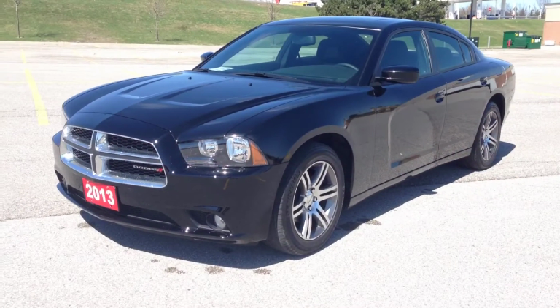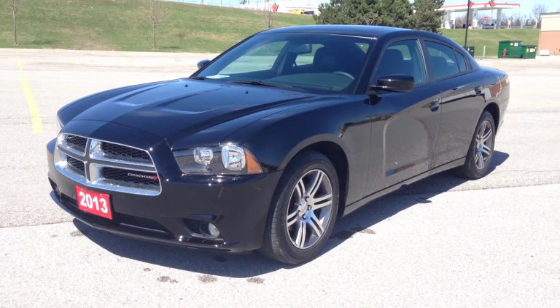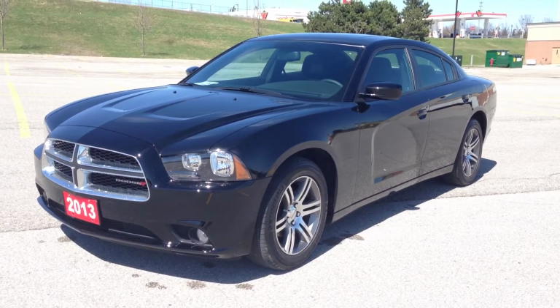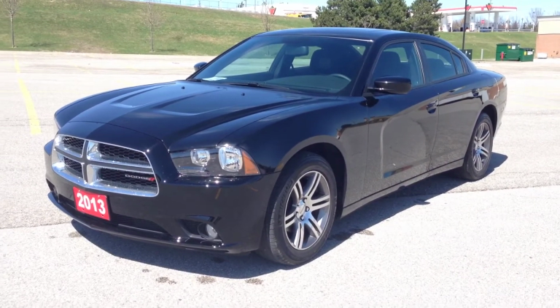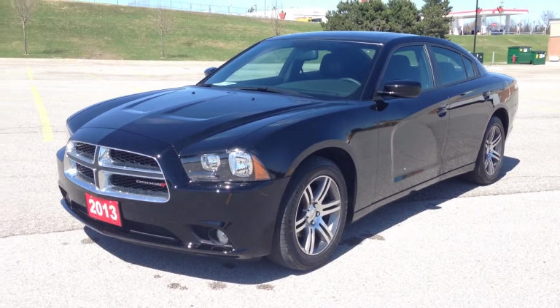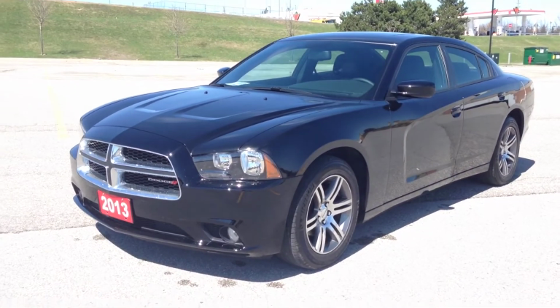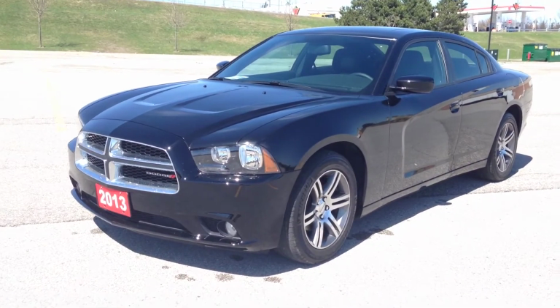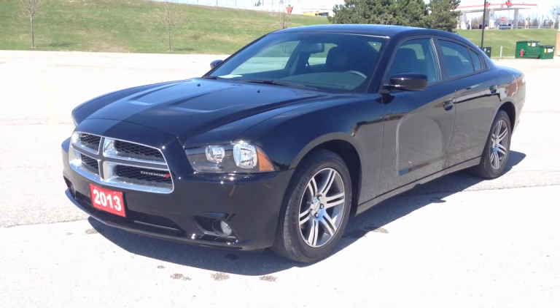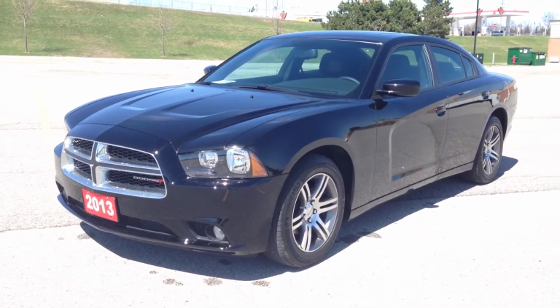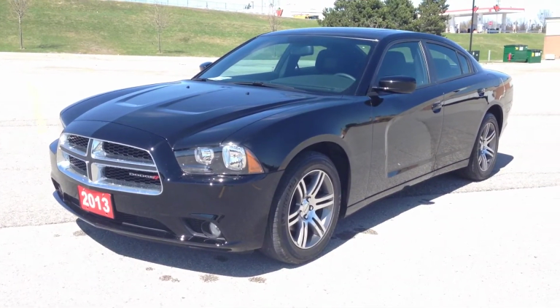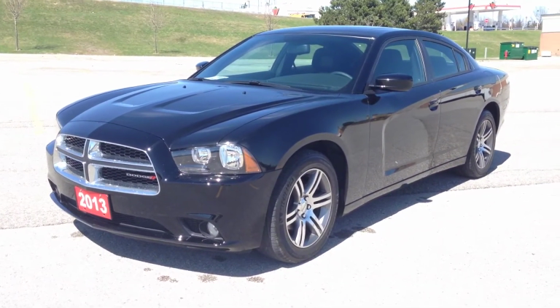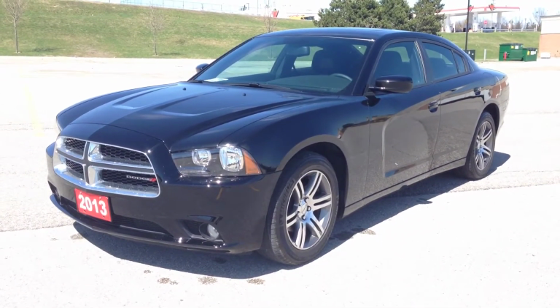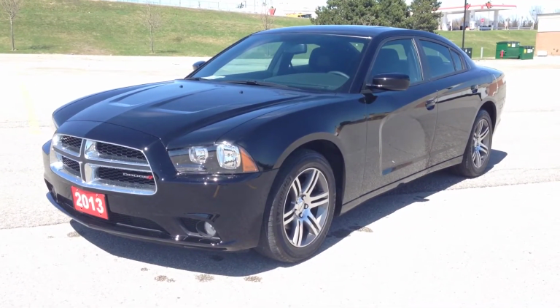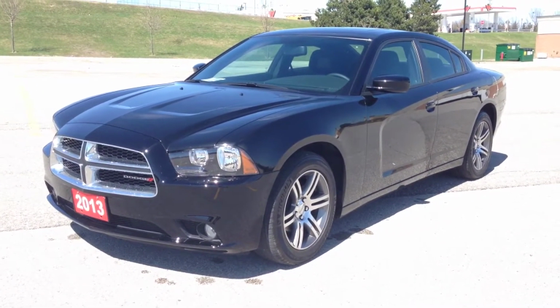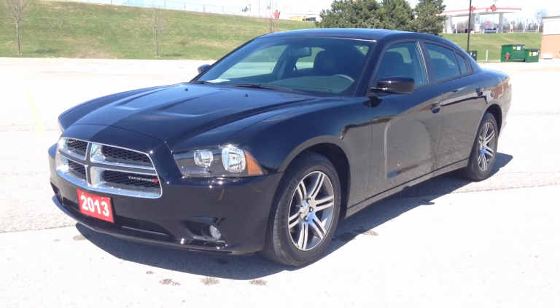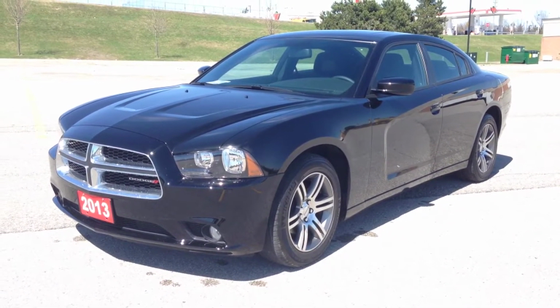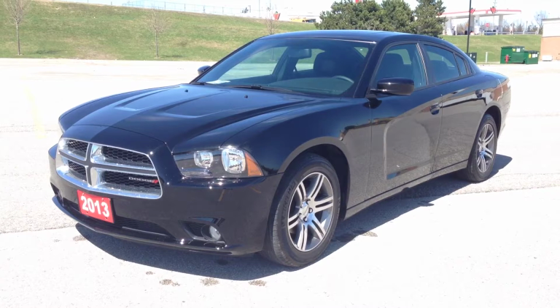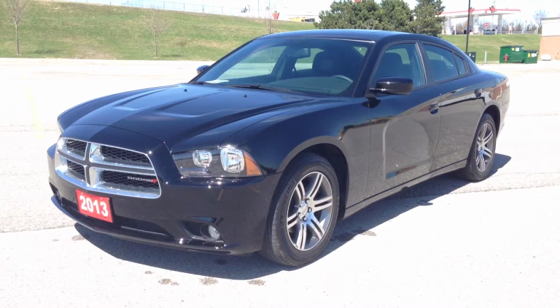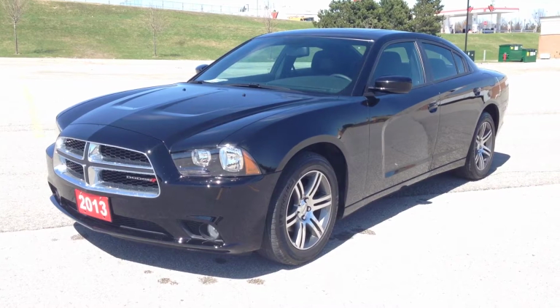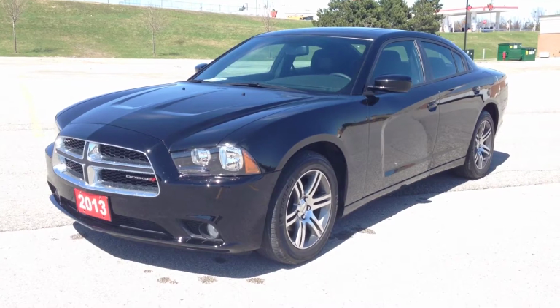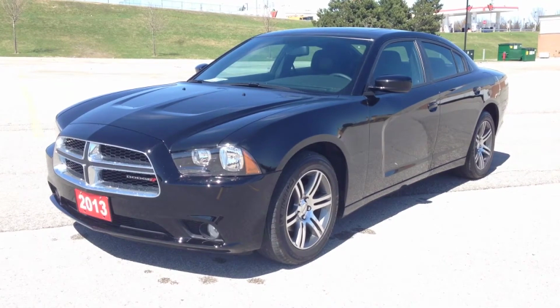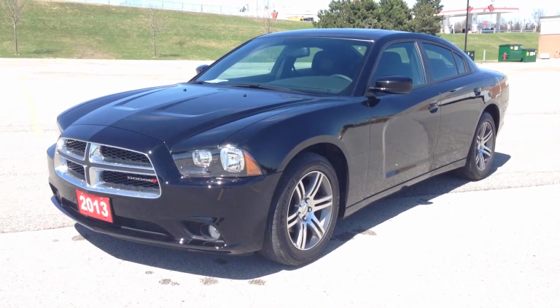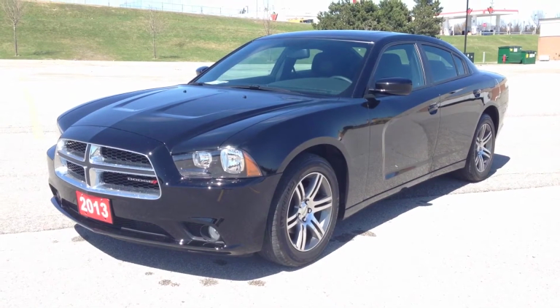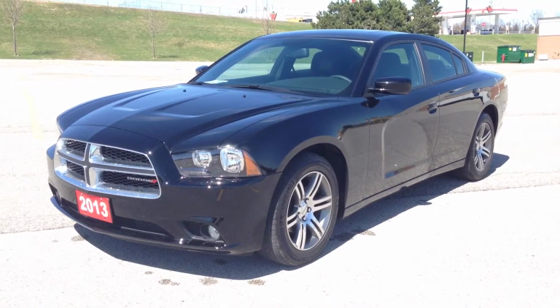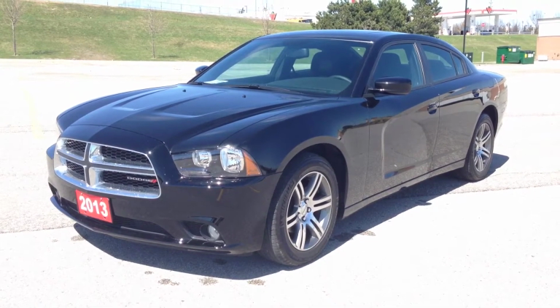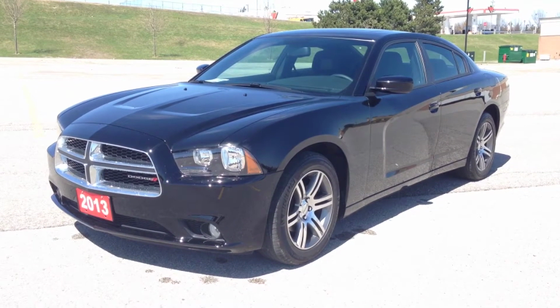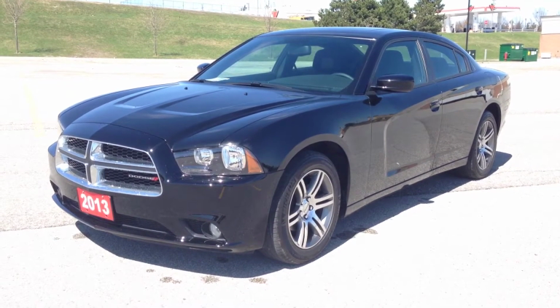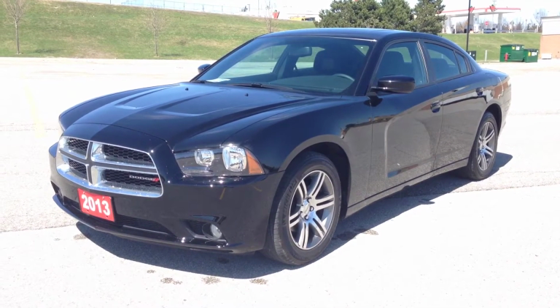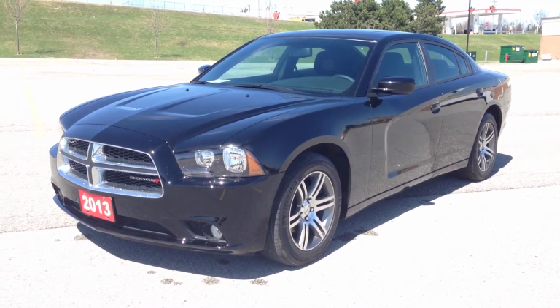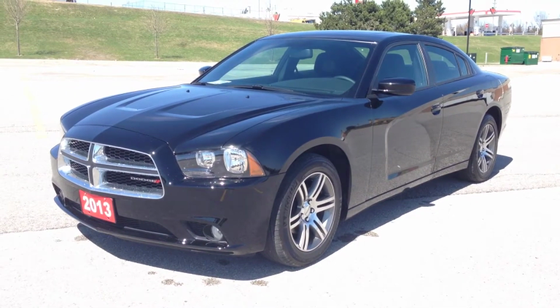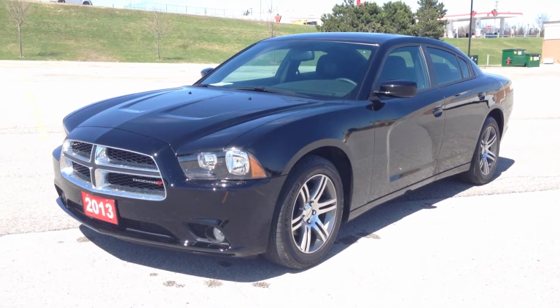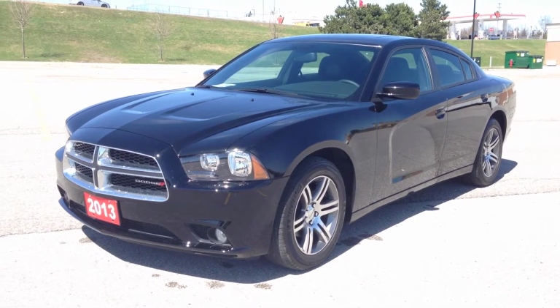Hey guys, we're here at McIver Dodge Jeep in Newmarket, Ontario, right across from Upper Canada Mall, and right now we're looking at a pre-owned 2013 Dodge Charger SXT.